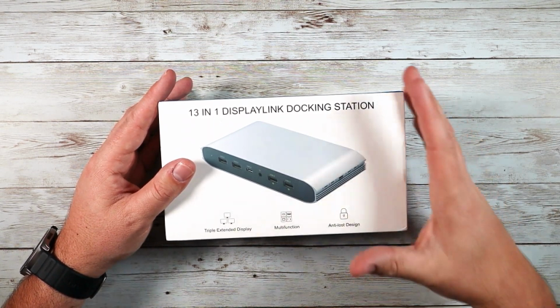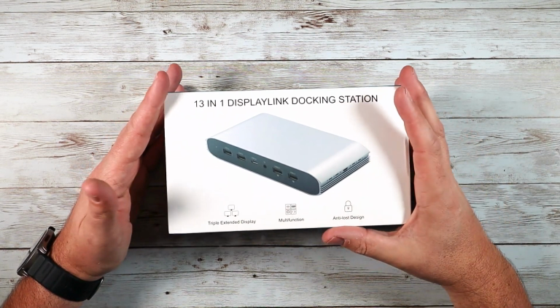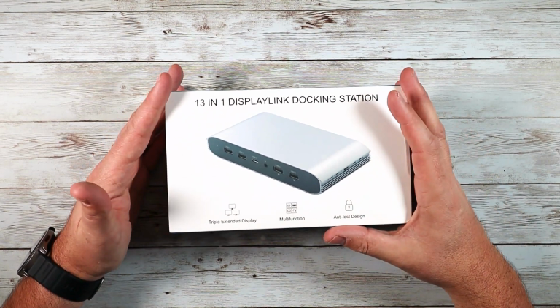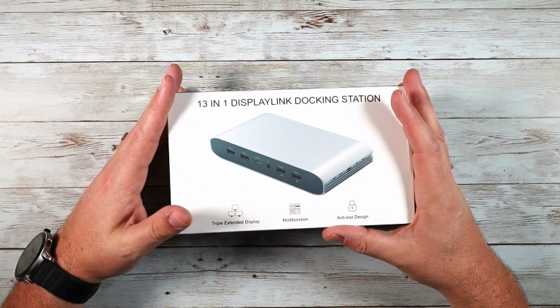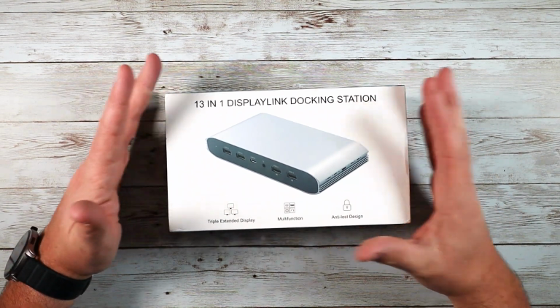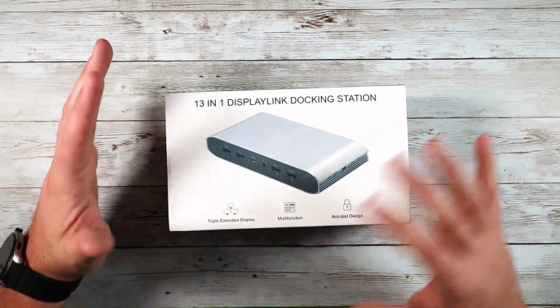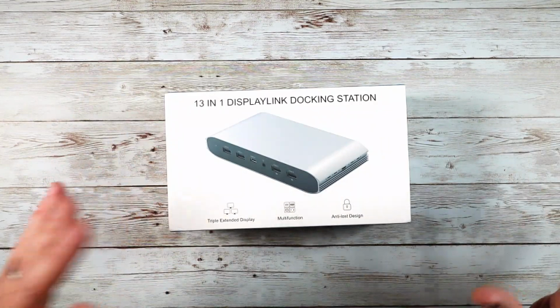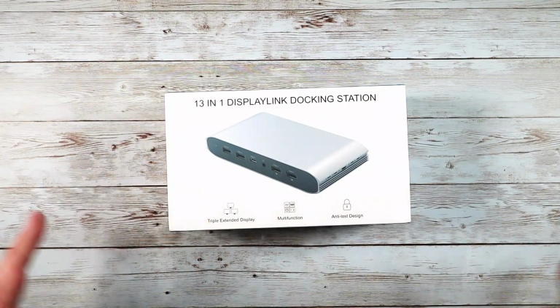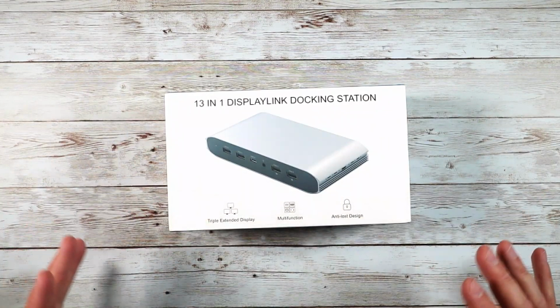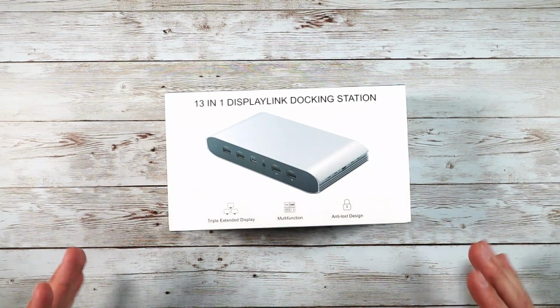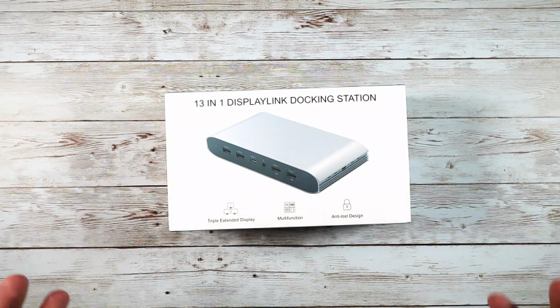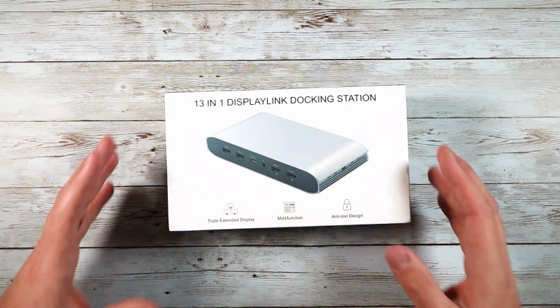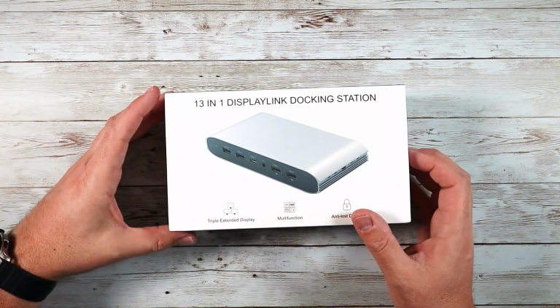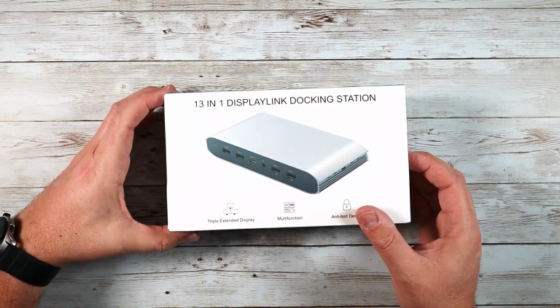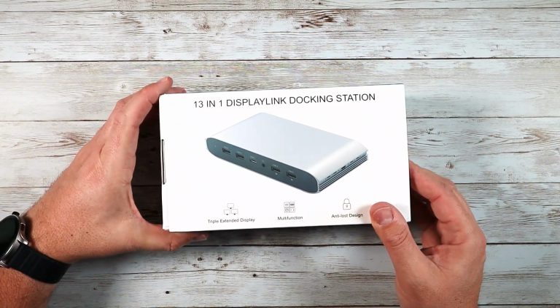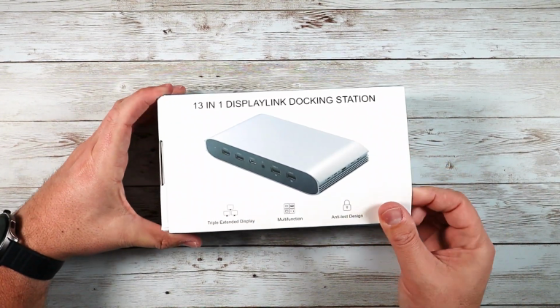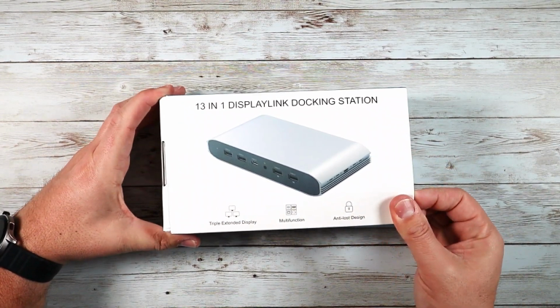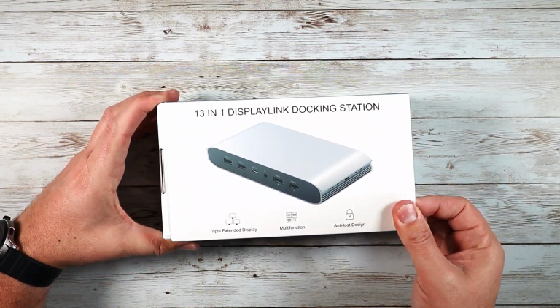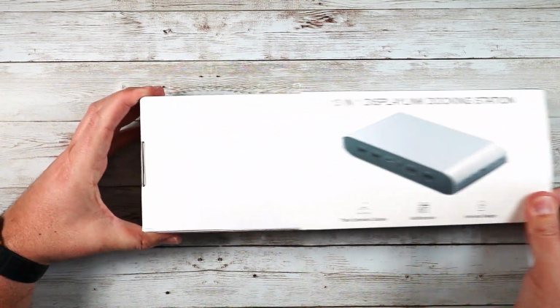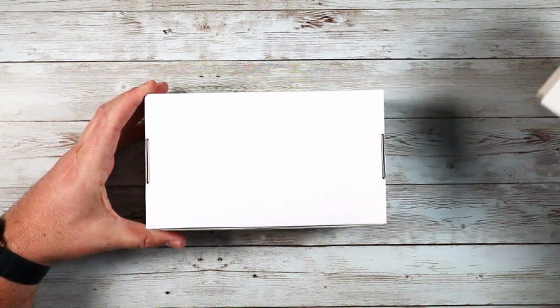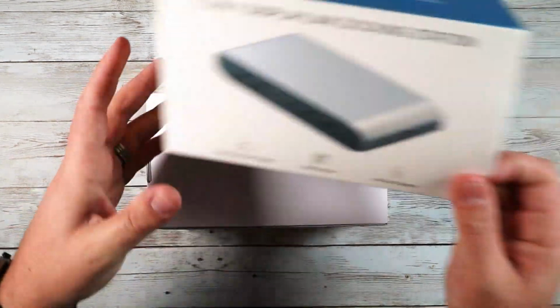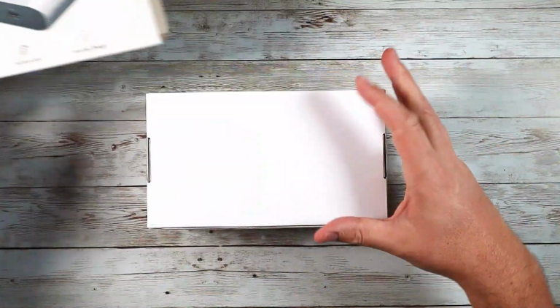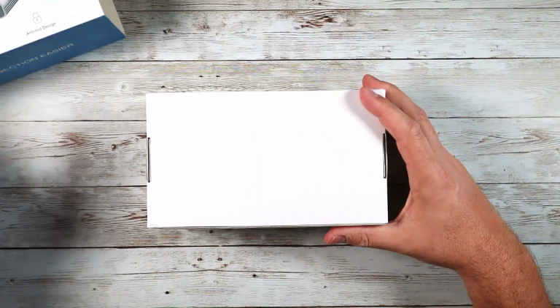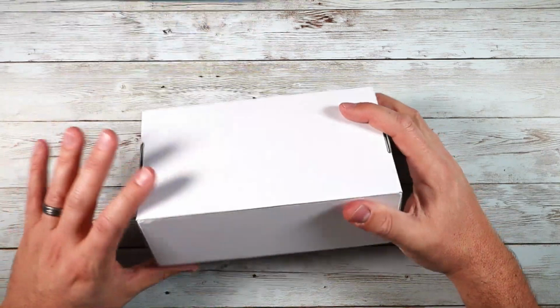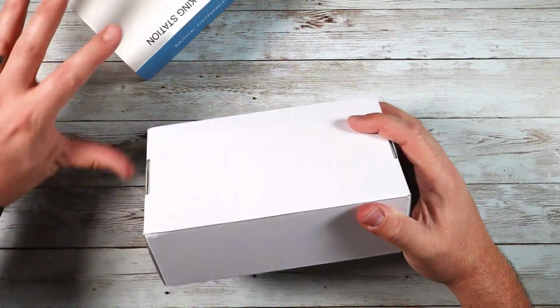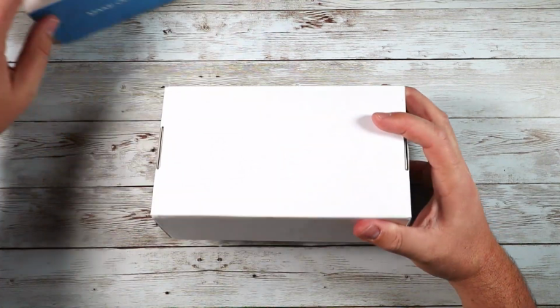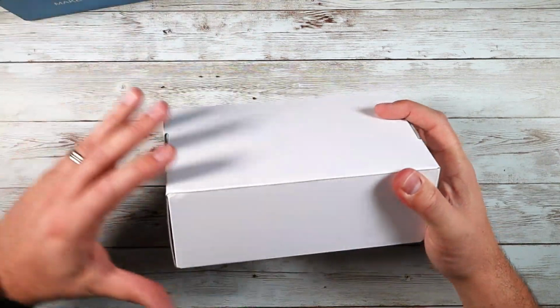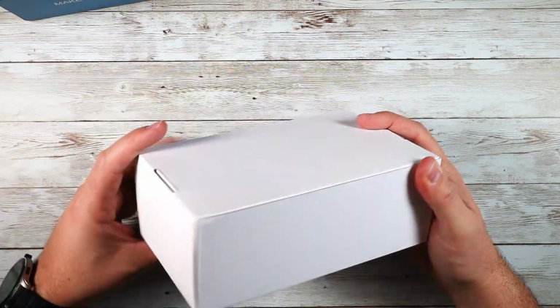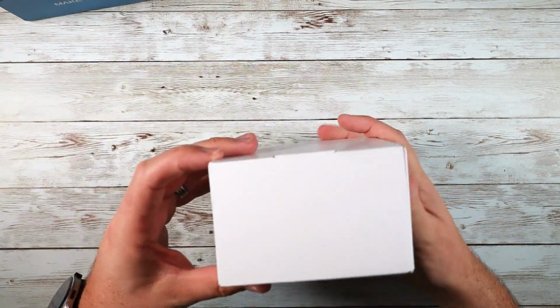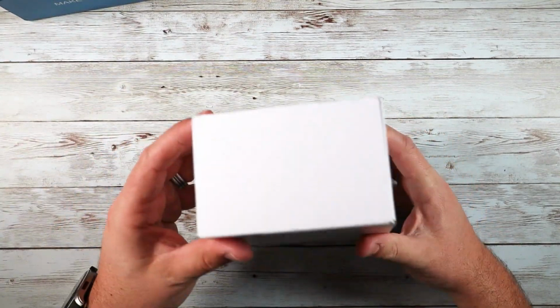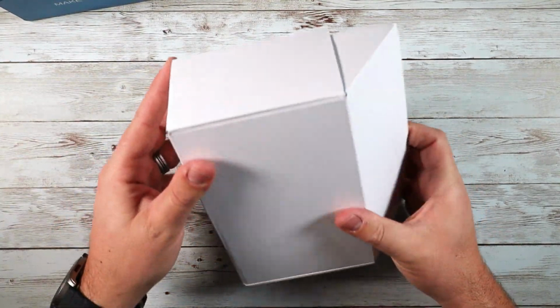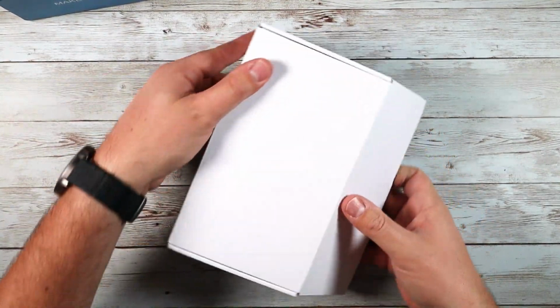Having something like this to help you with that and make that connection just a little bit easier is really slick. Let's pull it out of the box and take a look at what this thing can do, because it can do a lot of different stuff.